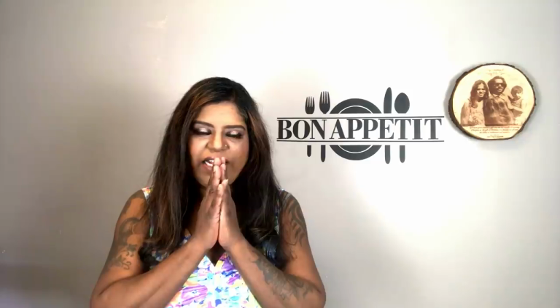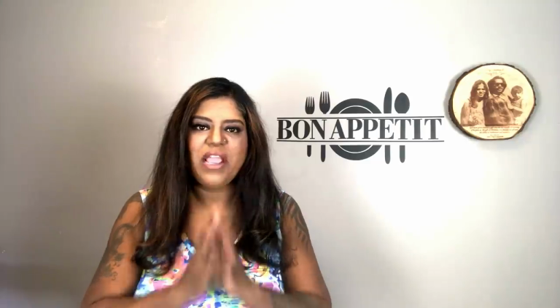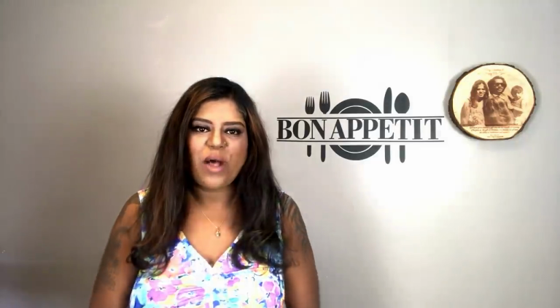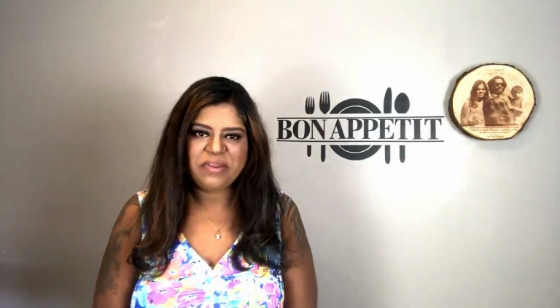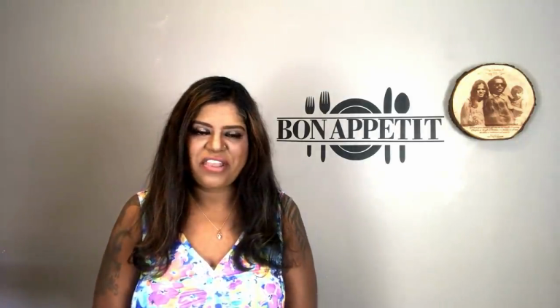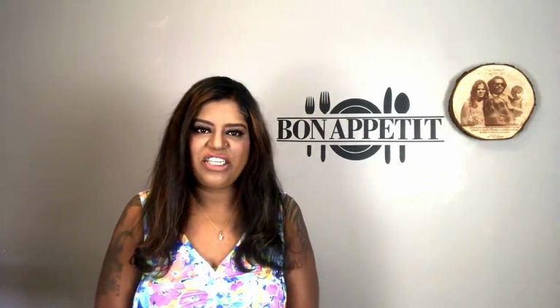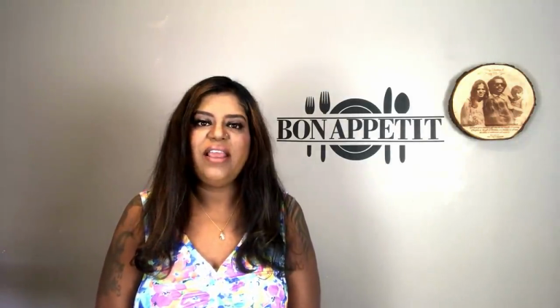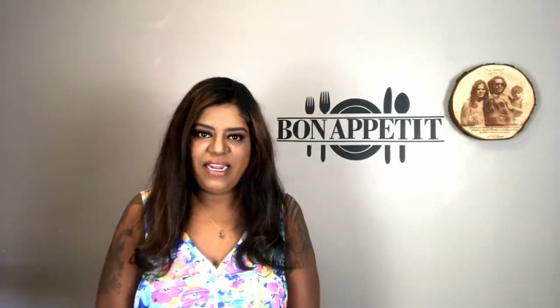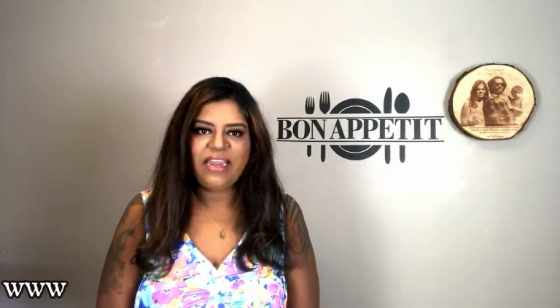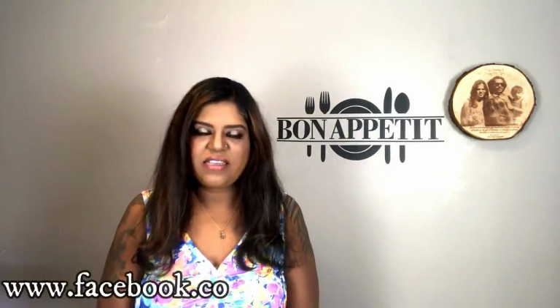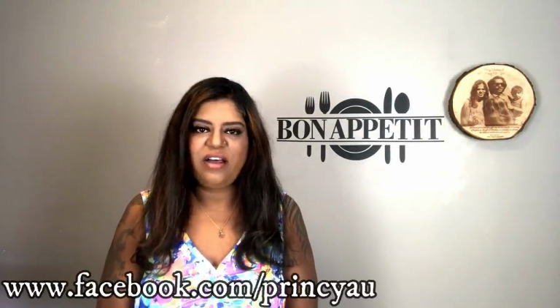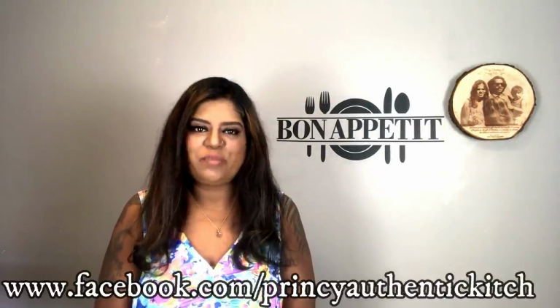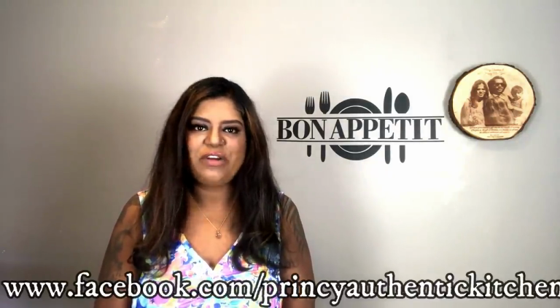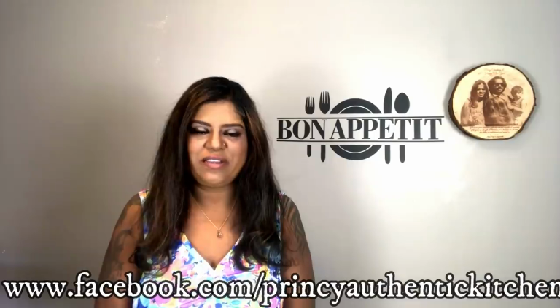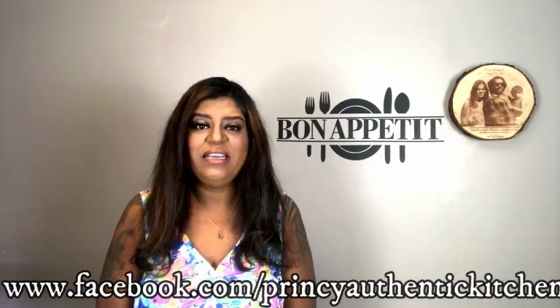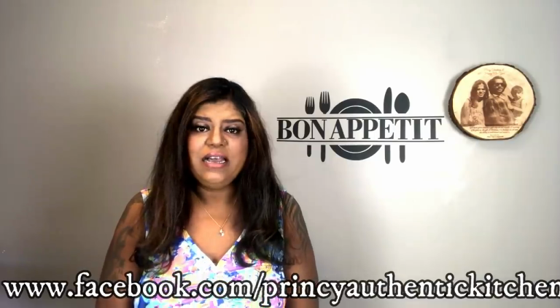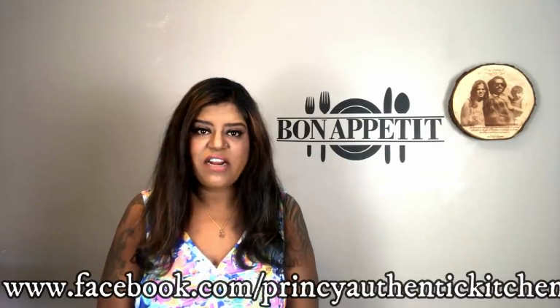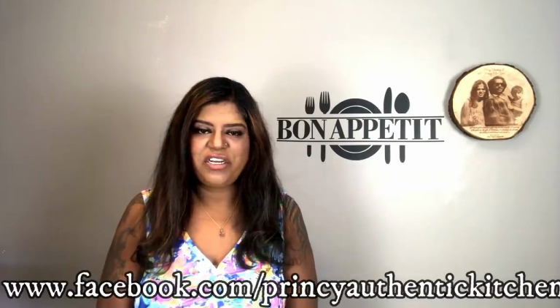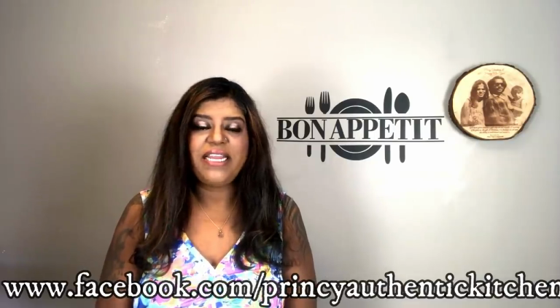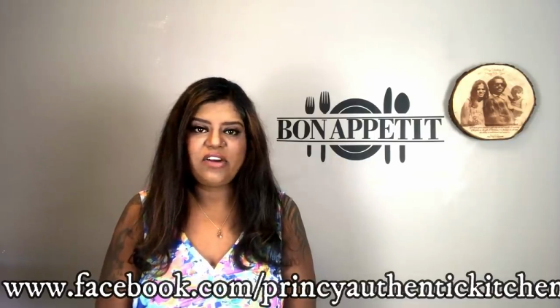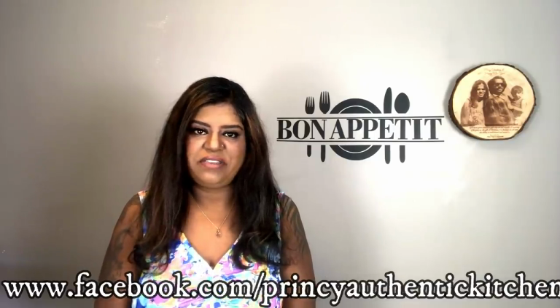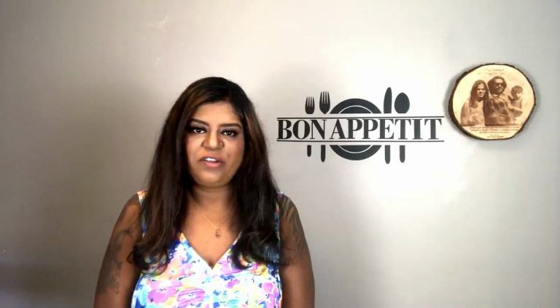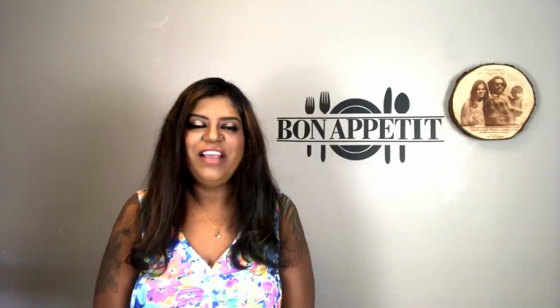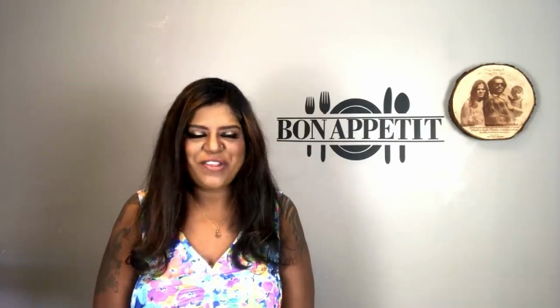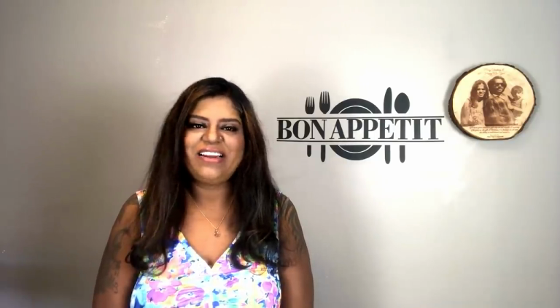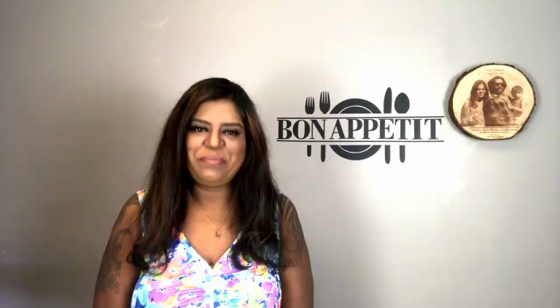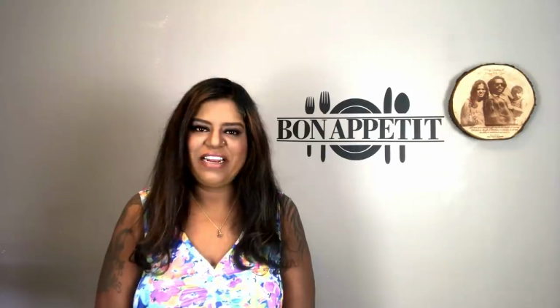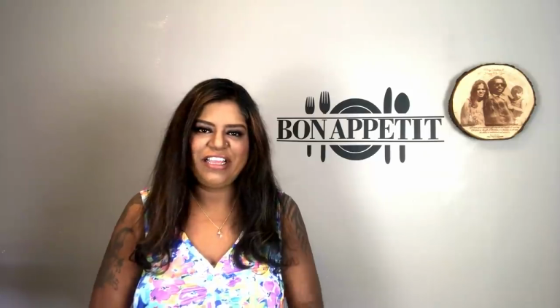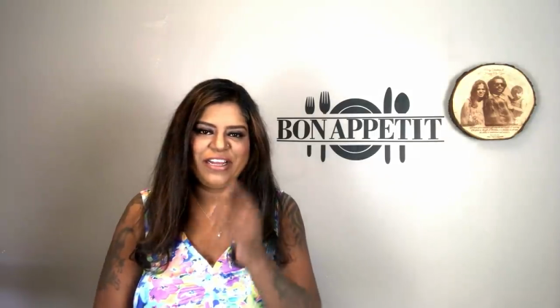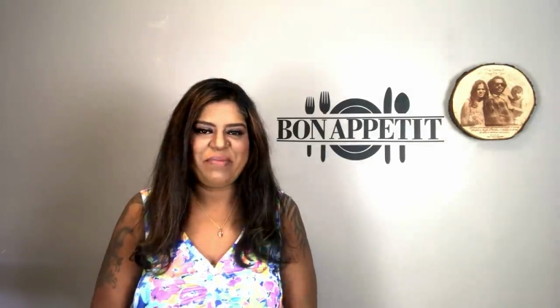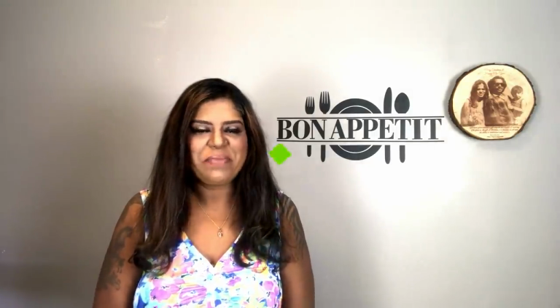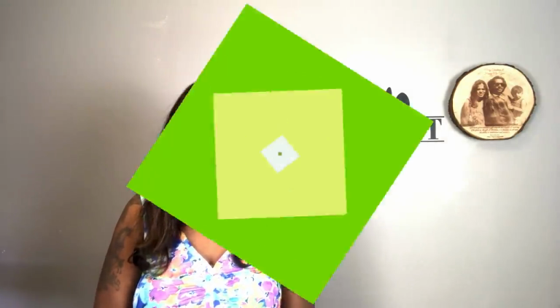Welcome to Prensi's Authentic Kitchen. For my friends, there is a special request for the Selva Raj. So, step-wise, we will cut that.